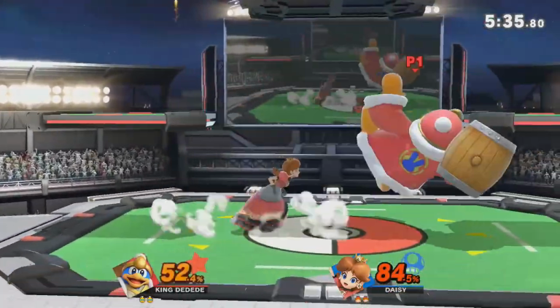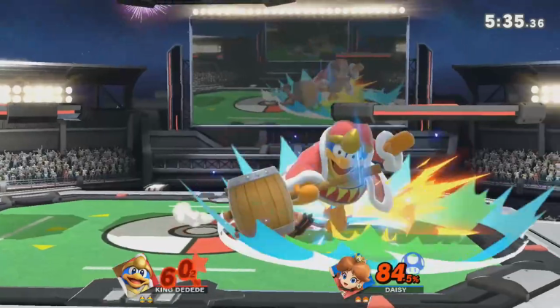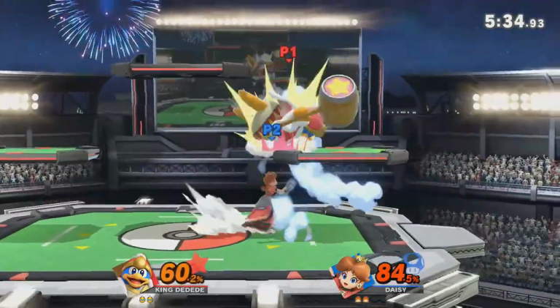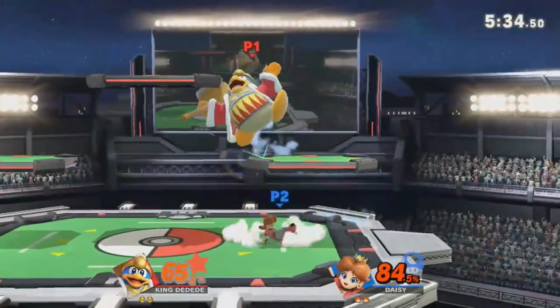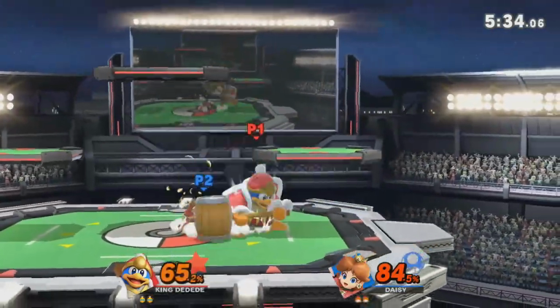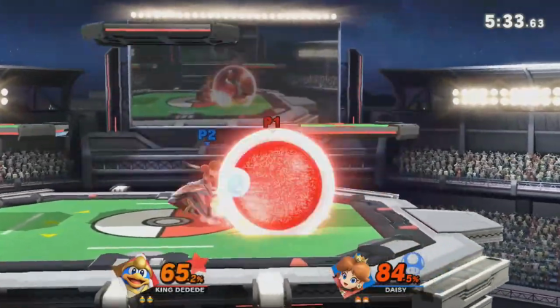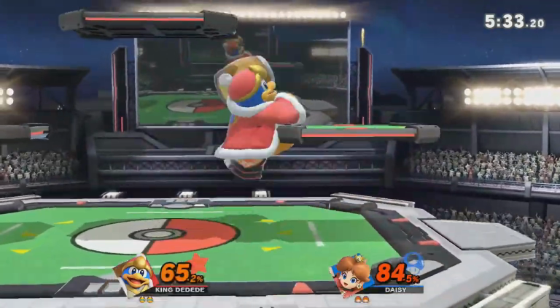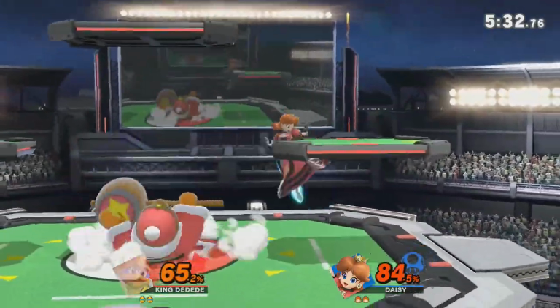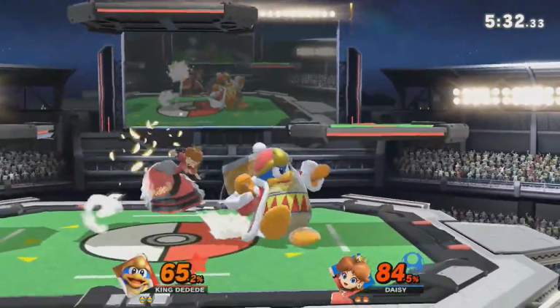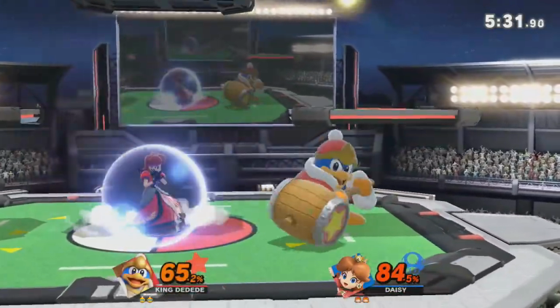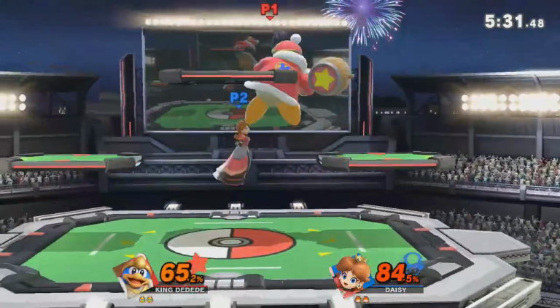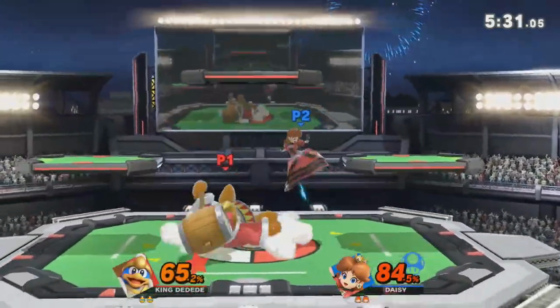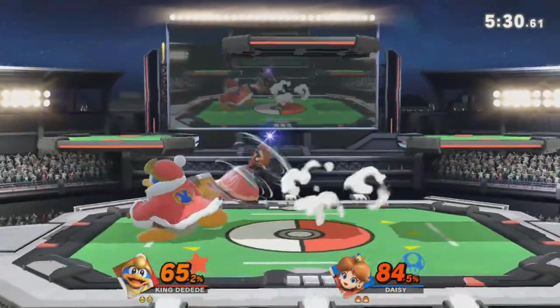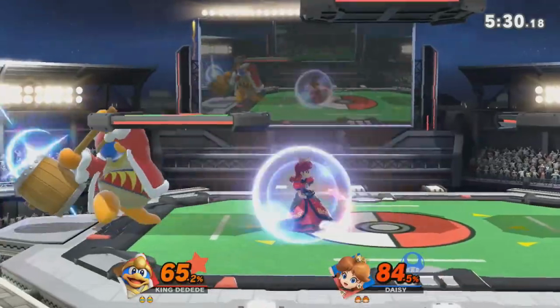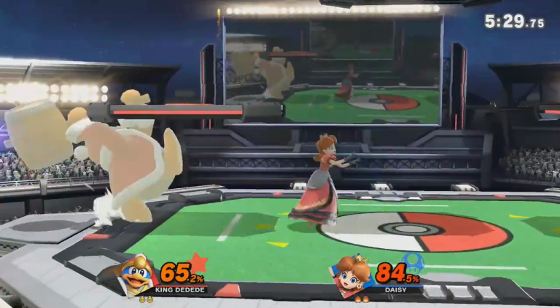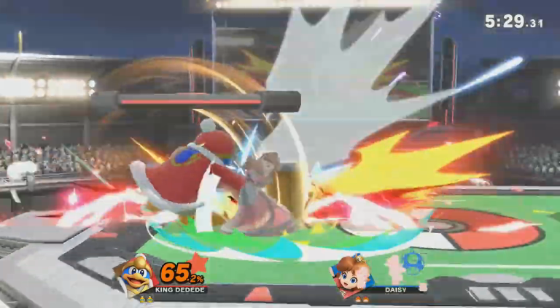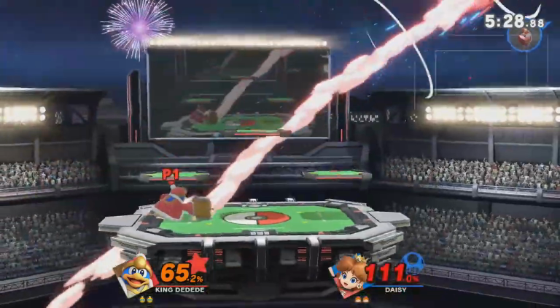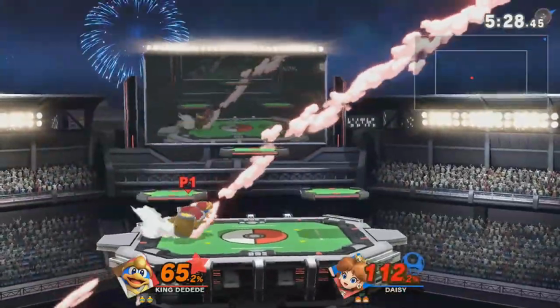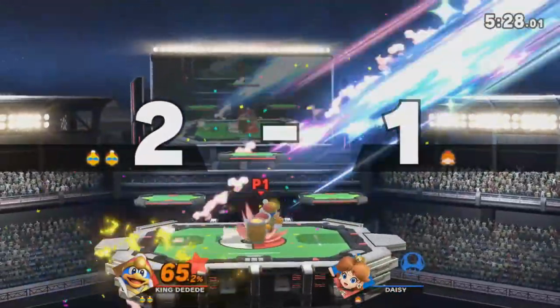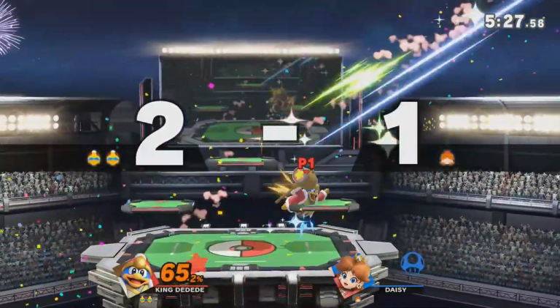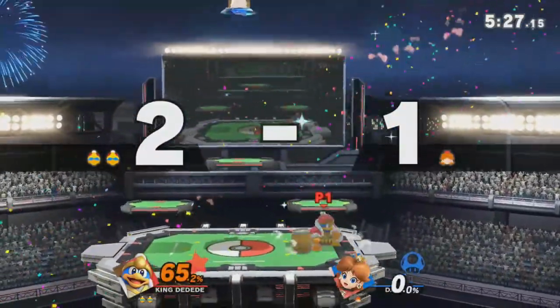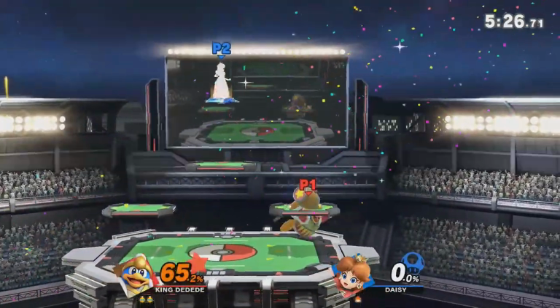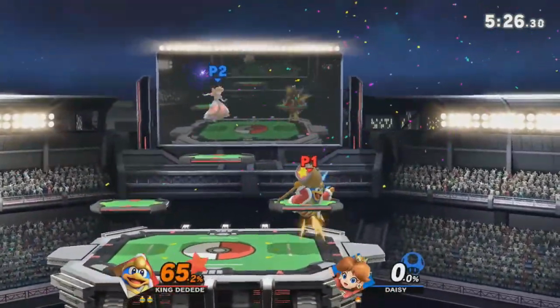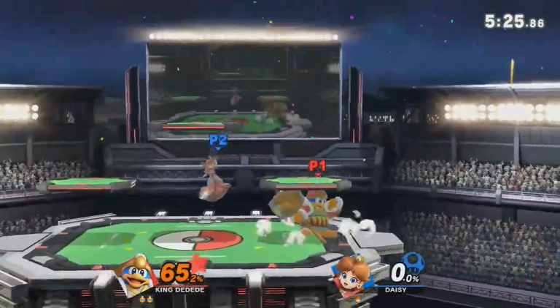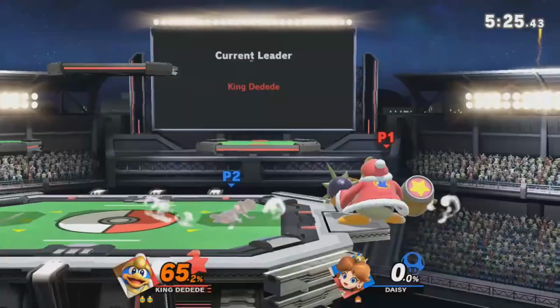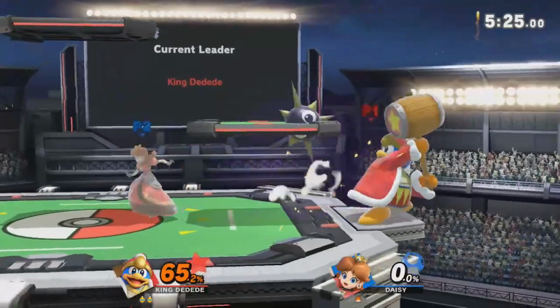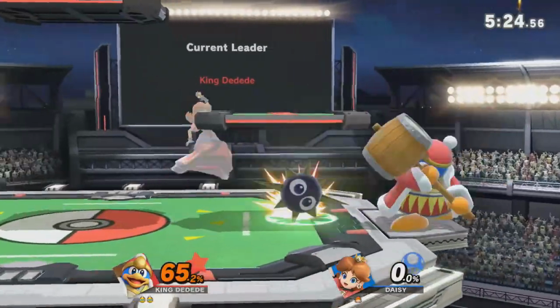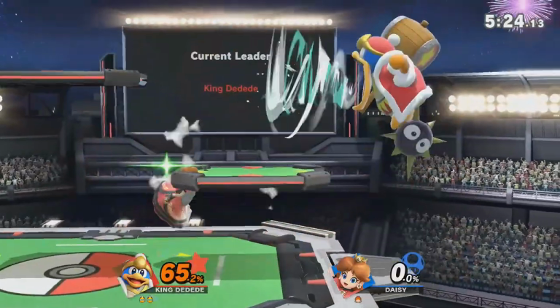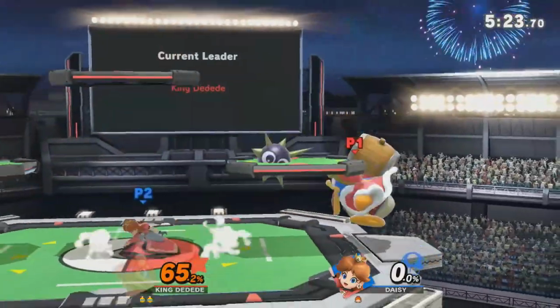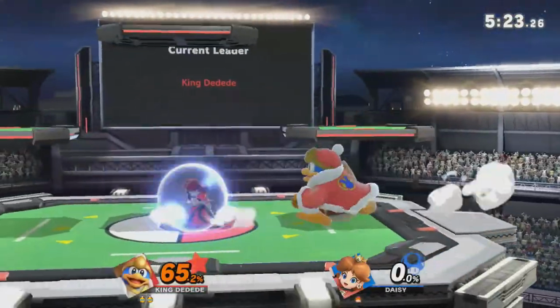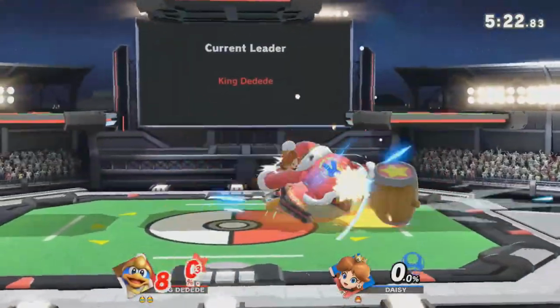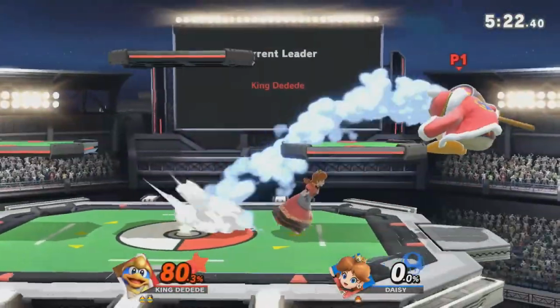It's not that you absolutely never want to shield, but you only want to shield as a means to escape a hit from a combo that's already started. Don't shield any of Peach's turnip fair or float approaches.